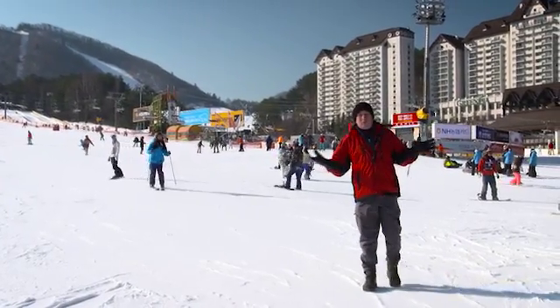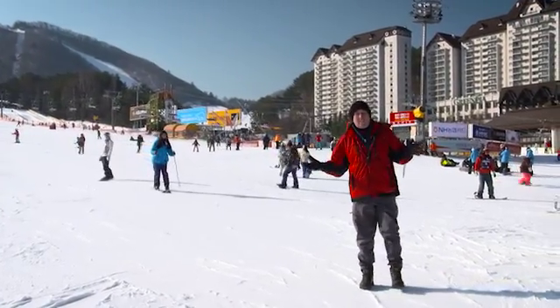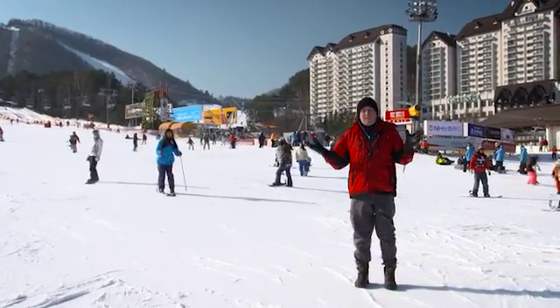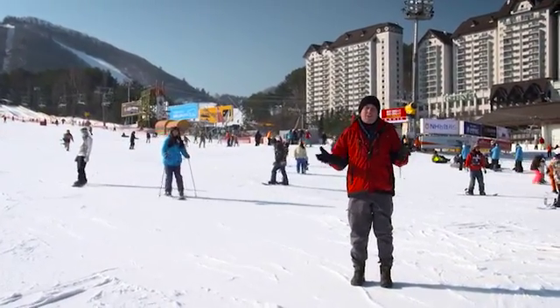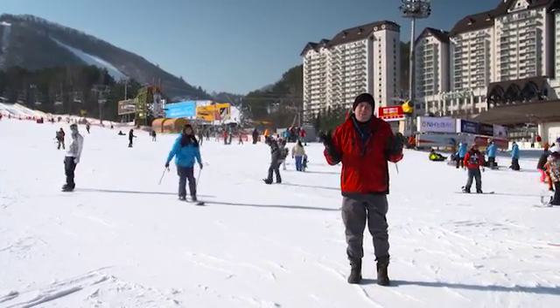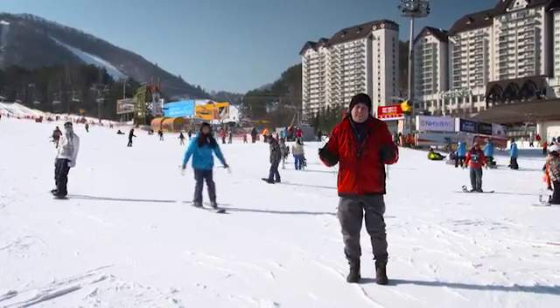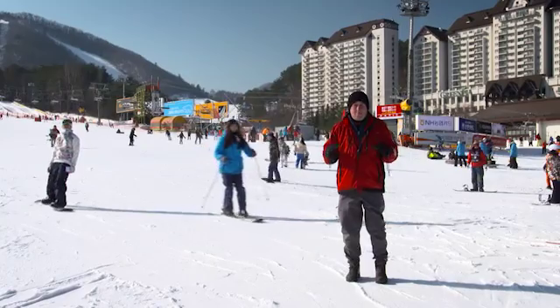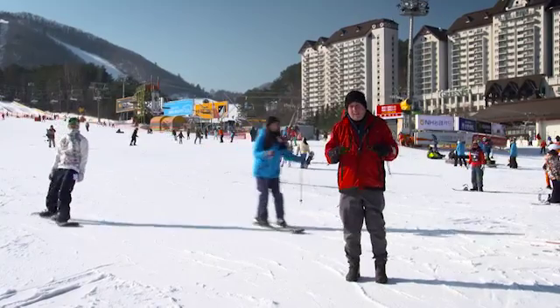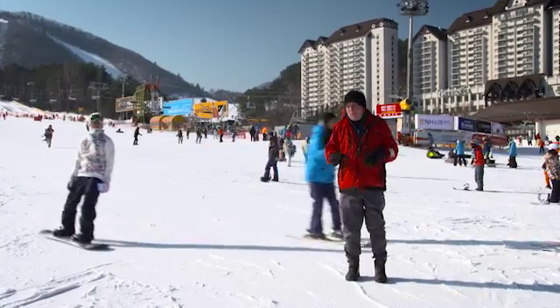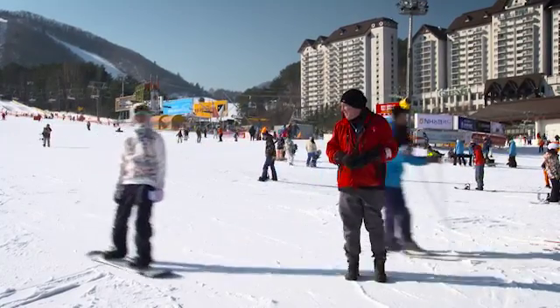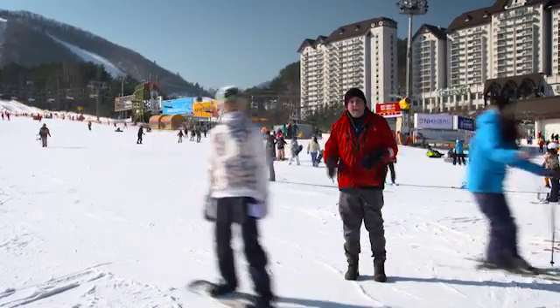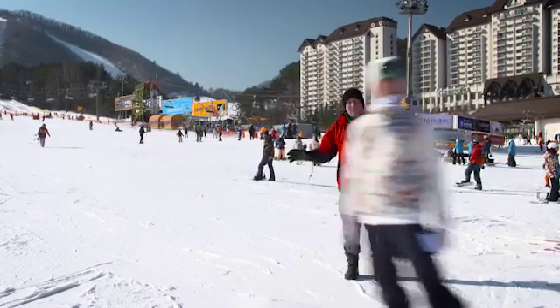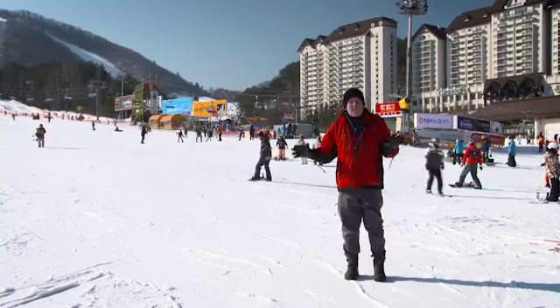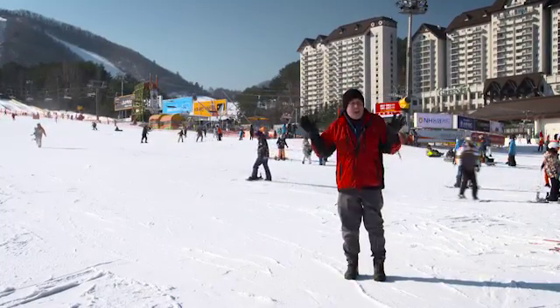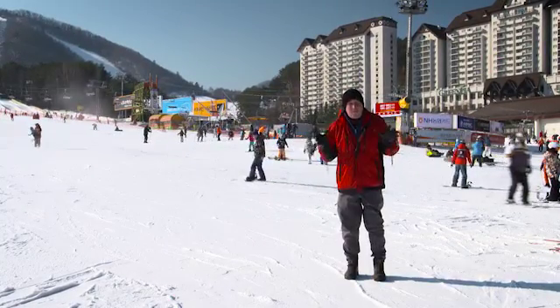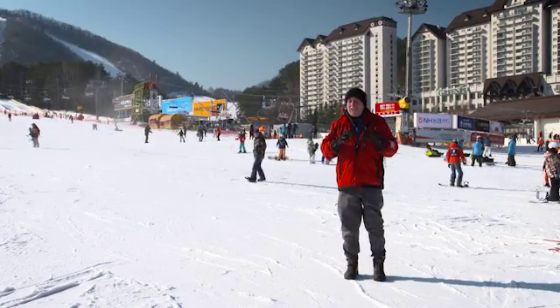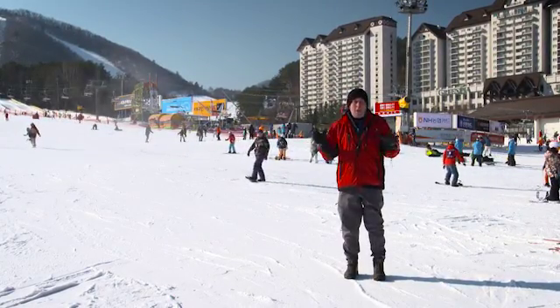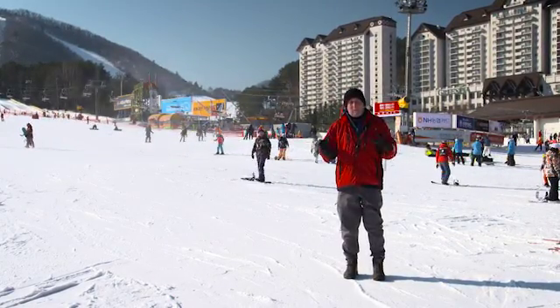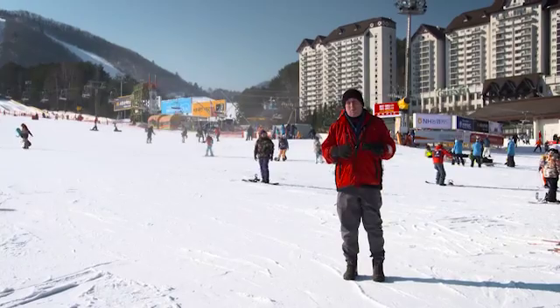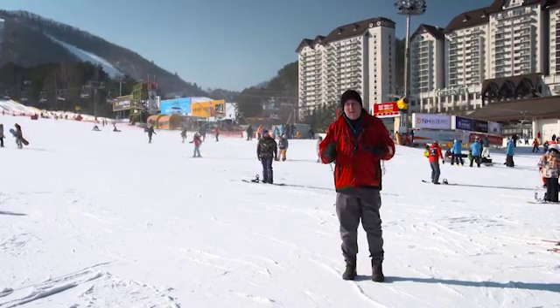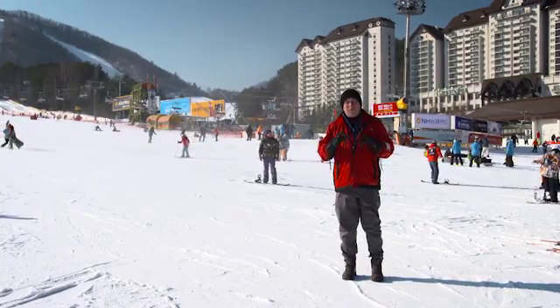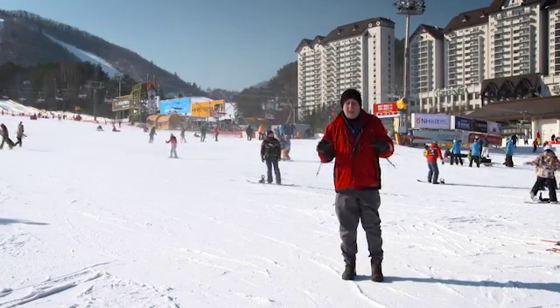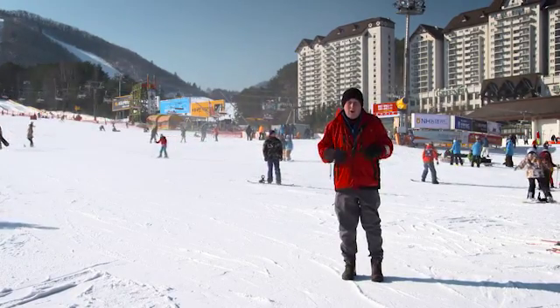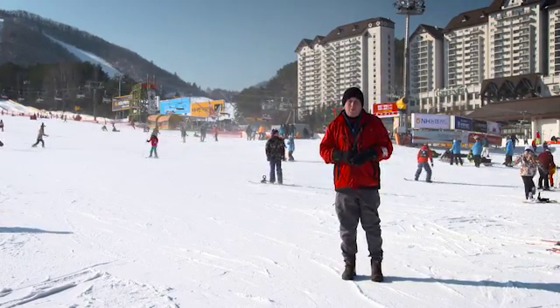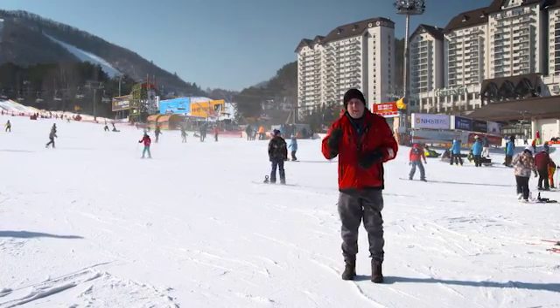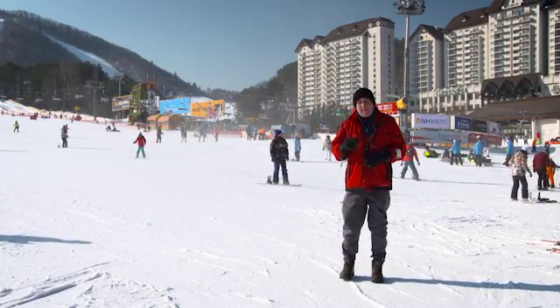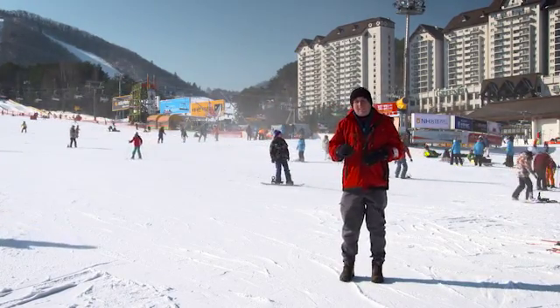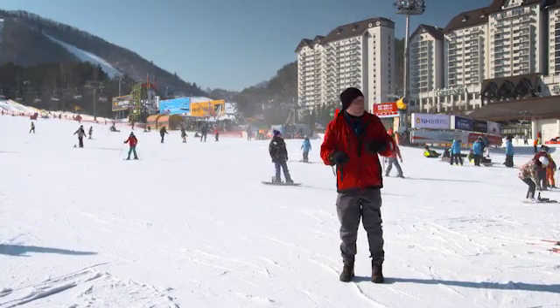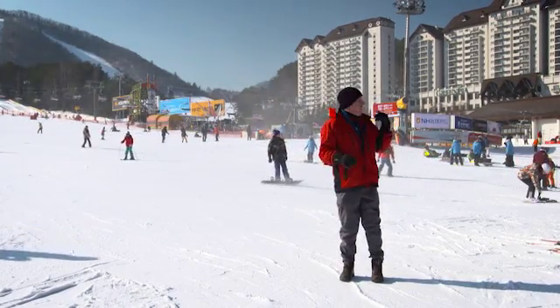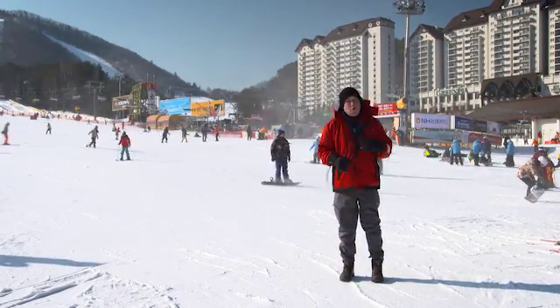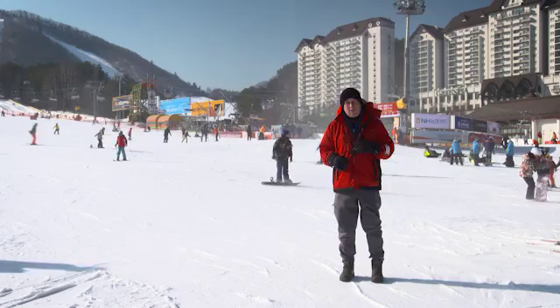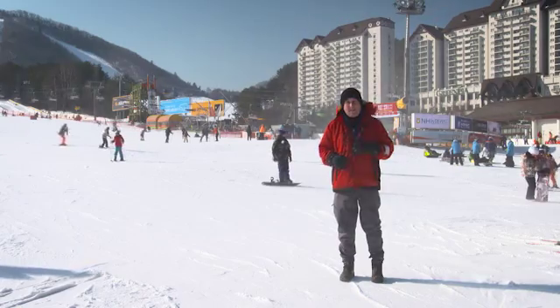The resort itself is set on over 17 million square metres, and it's got every type of winter sport venue that you could ever hope for. In fact, it's even got a 45-hole golf course over the back there.